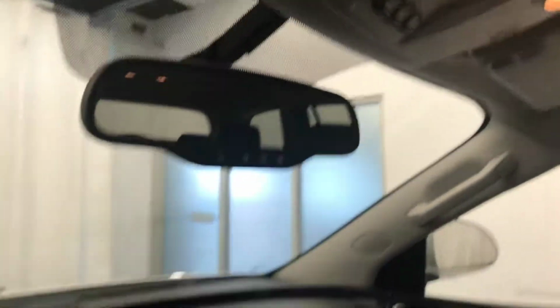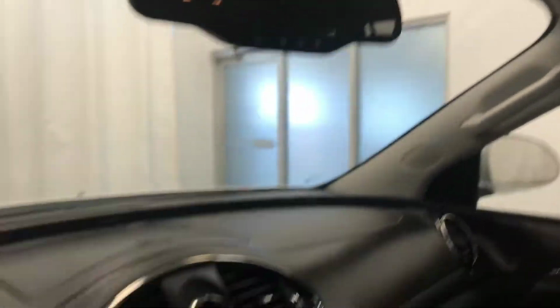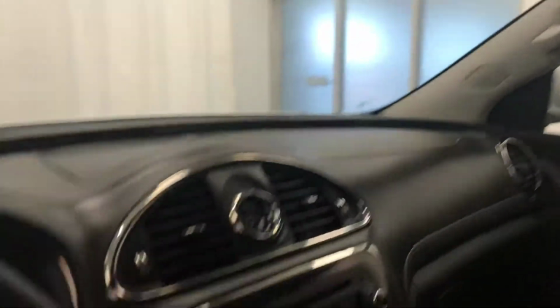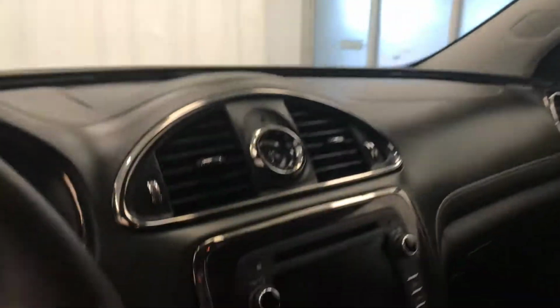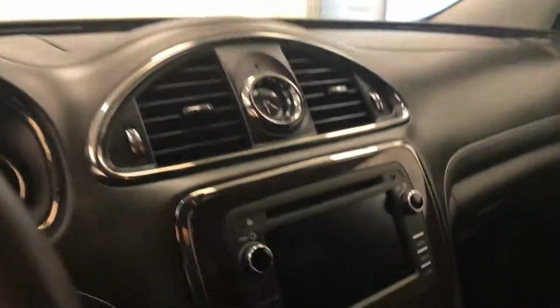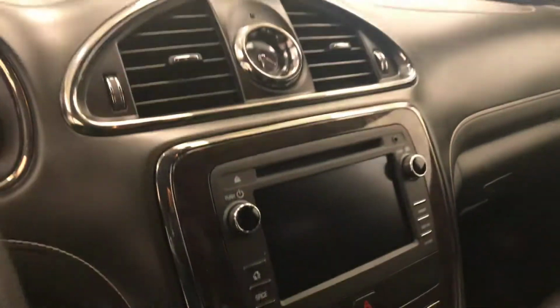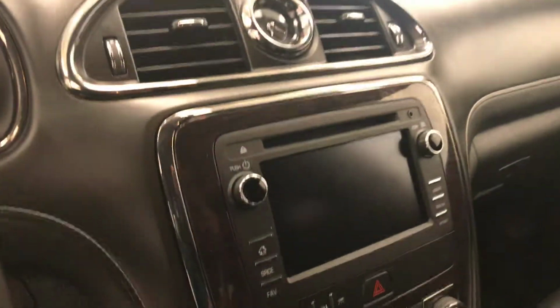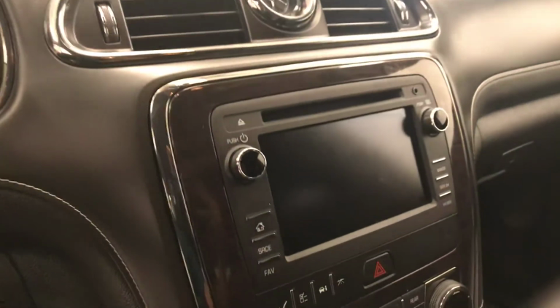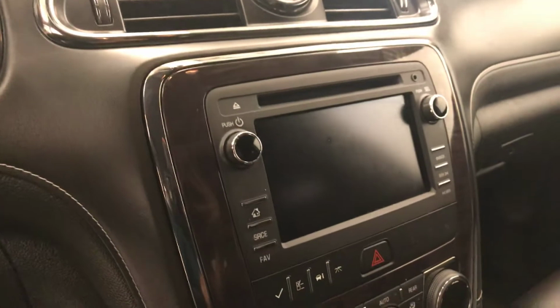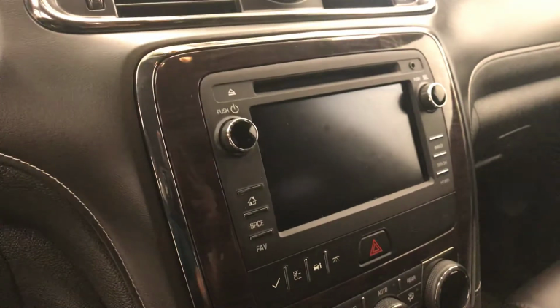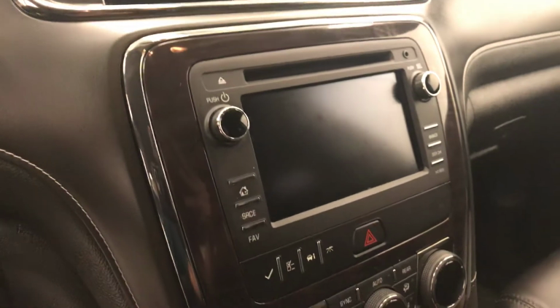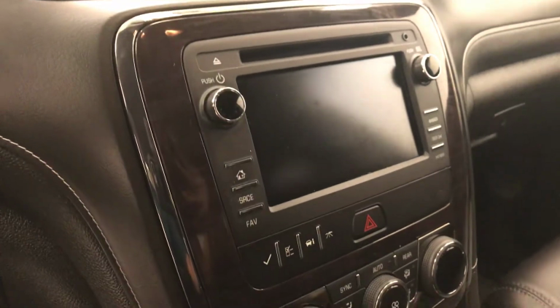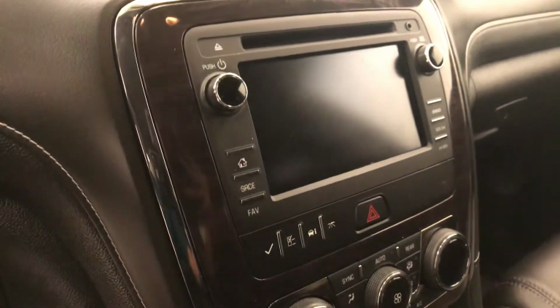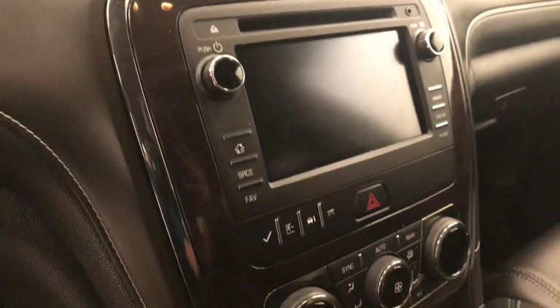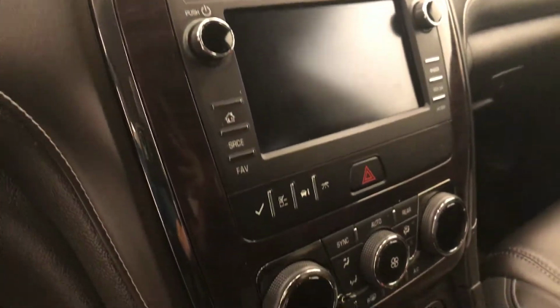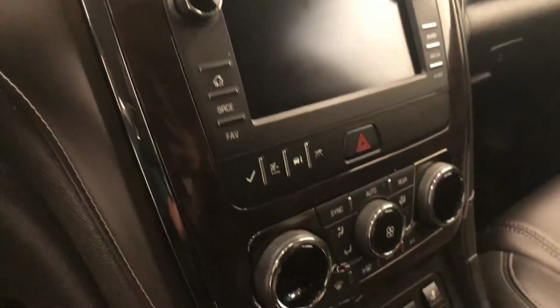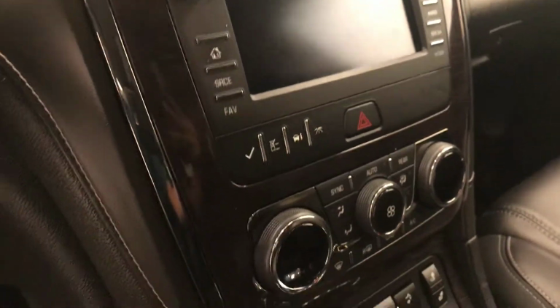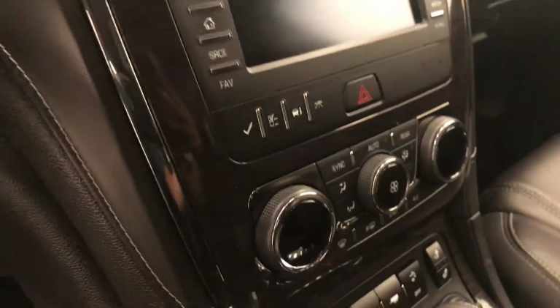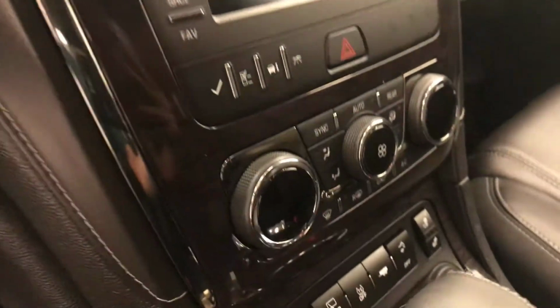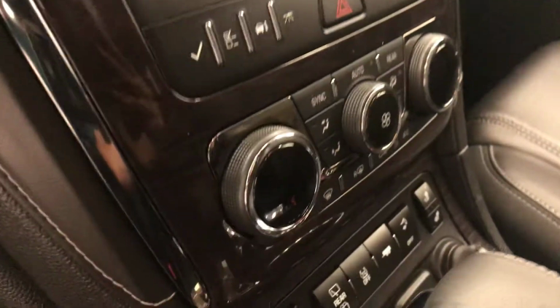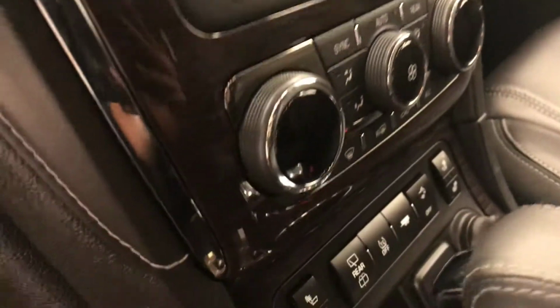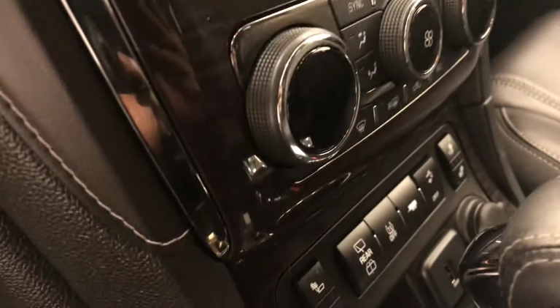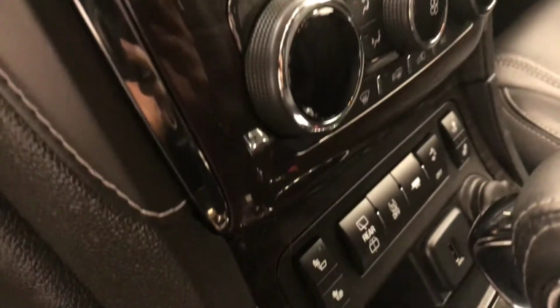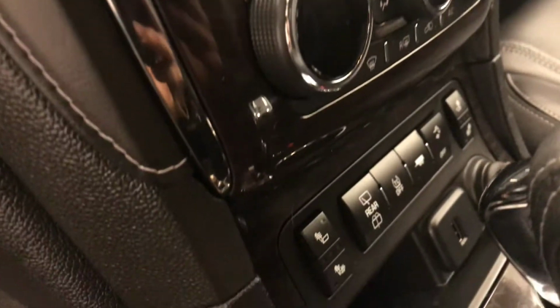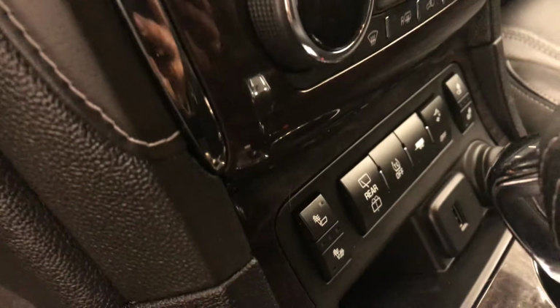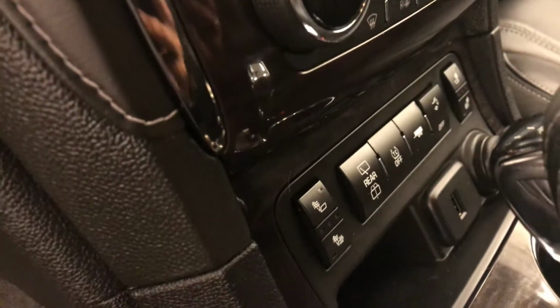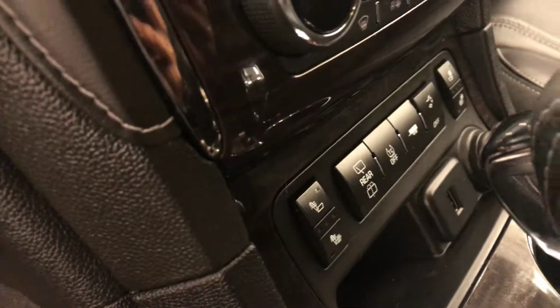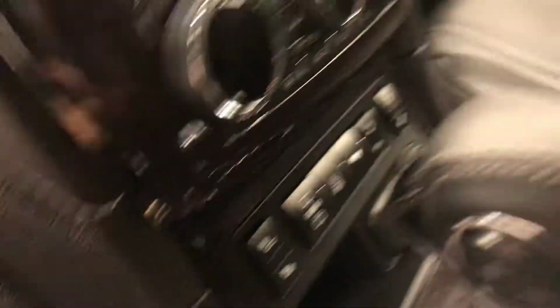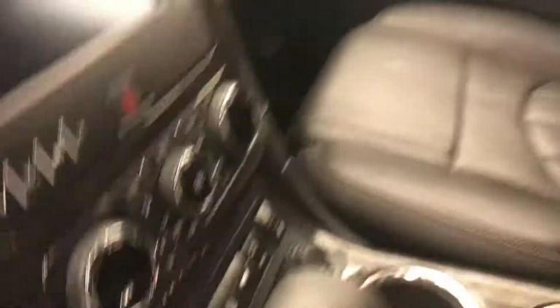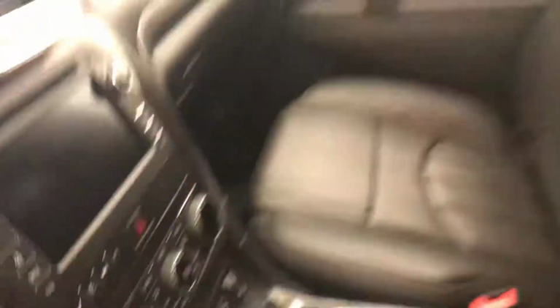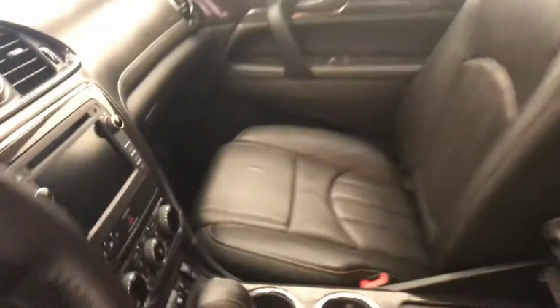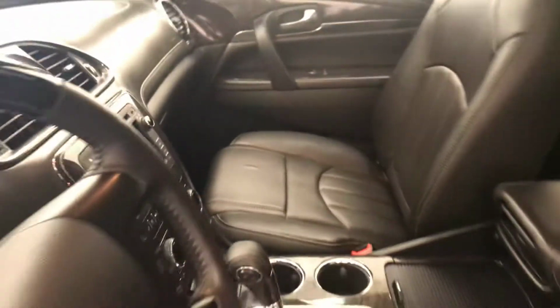Garage door opener, CD, AM, FM, XM satellite ready with USB and auxiliary support, dual zone electronic climate control with AC and heated seats, and our interior color is black.